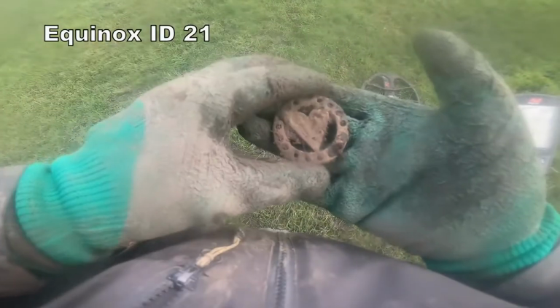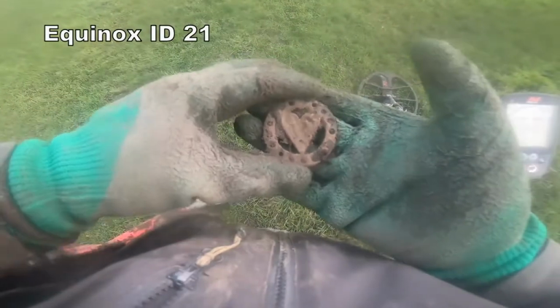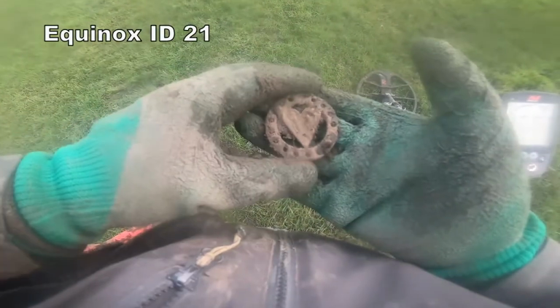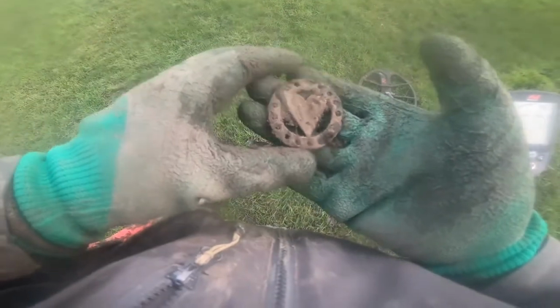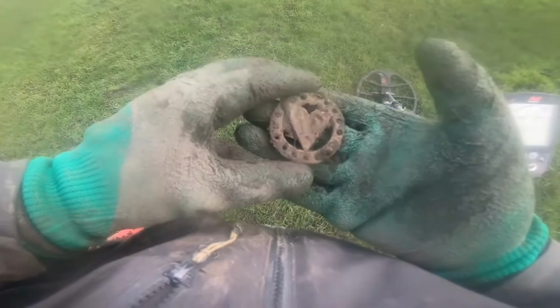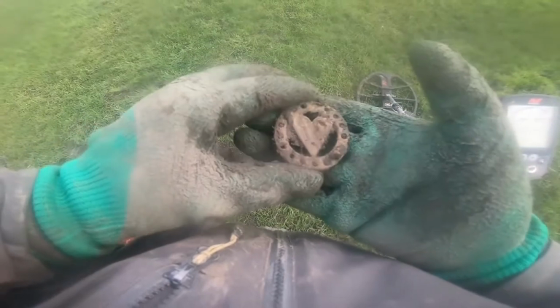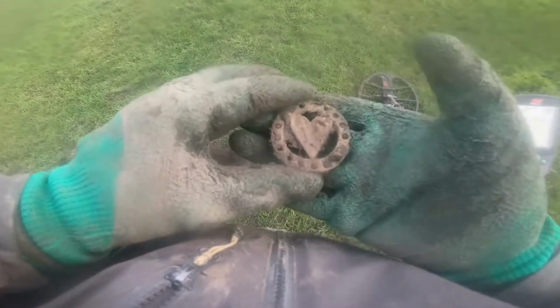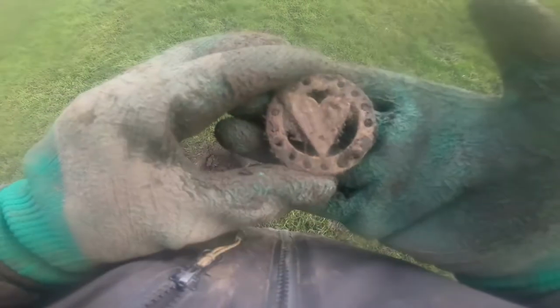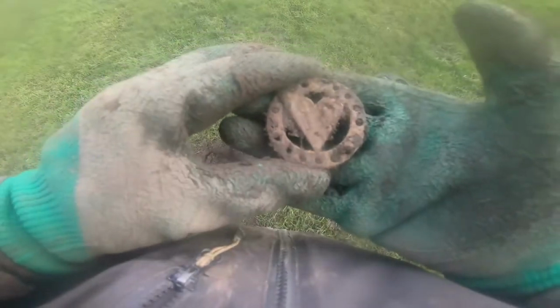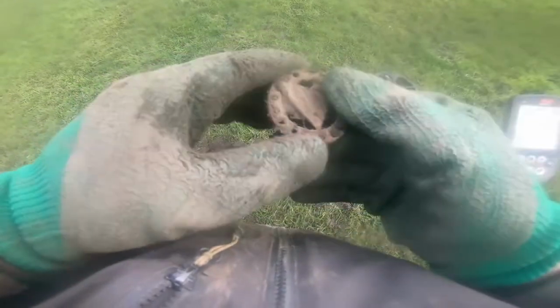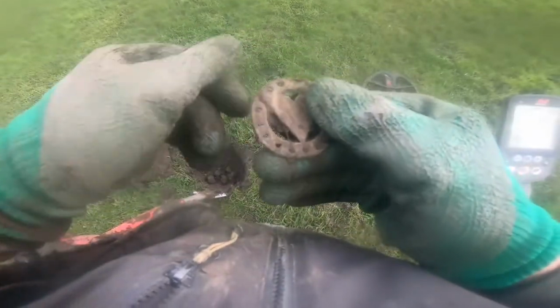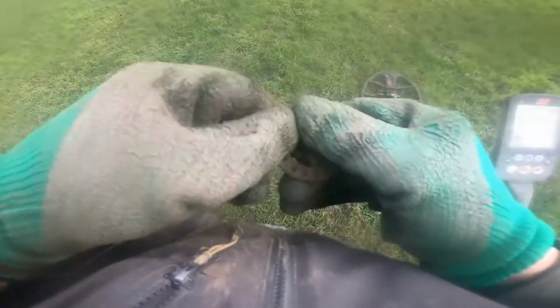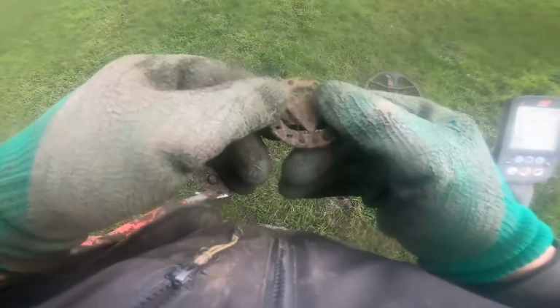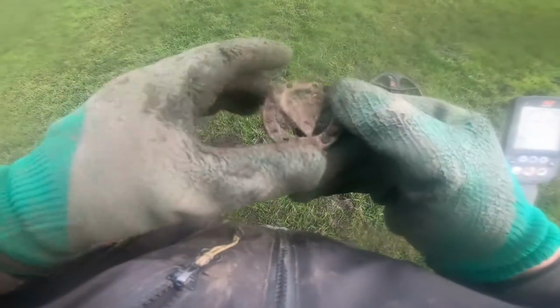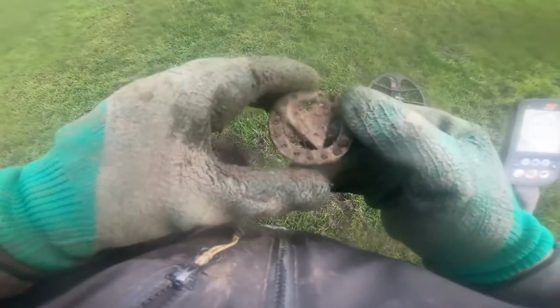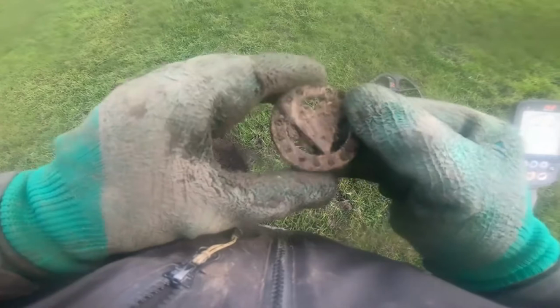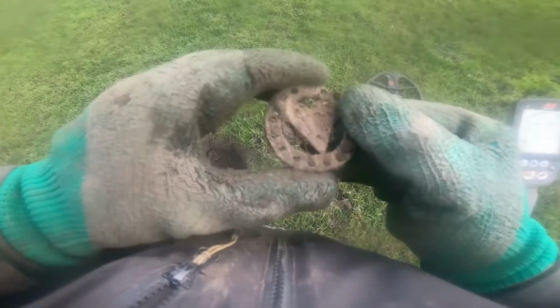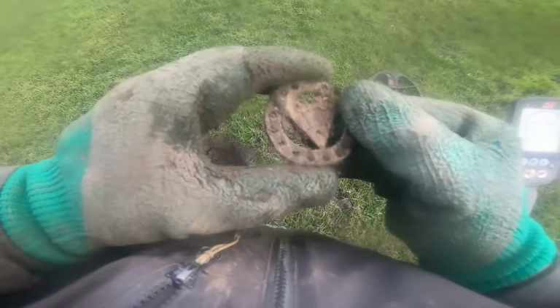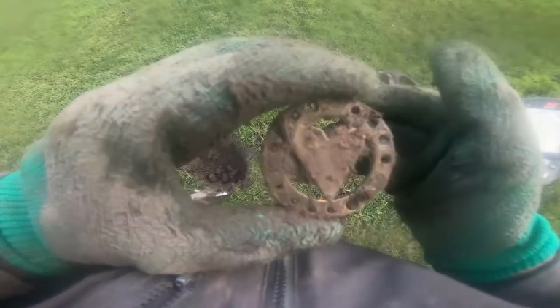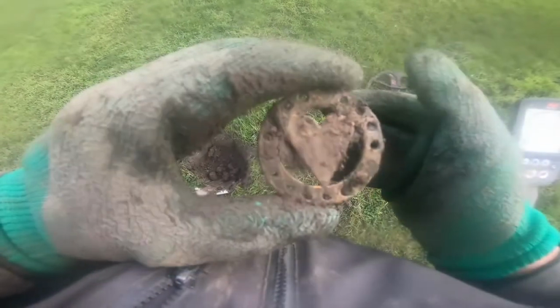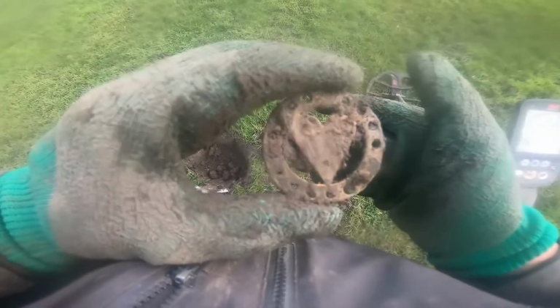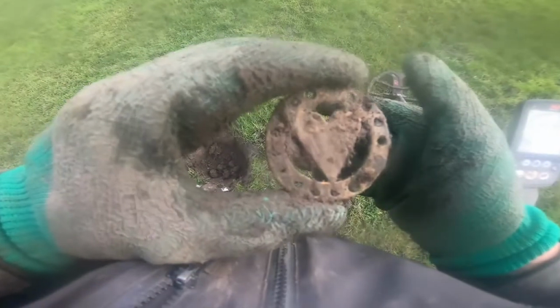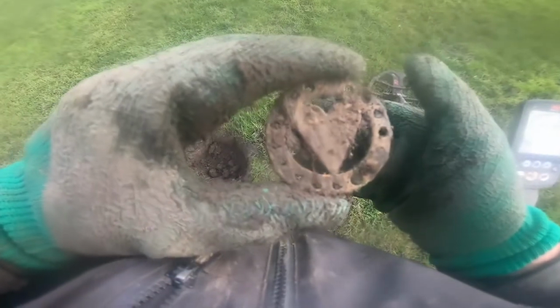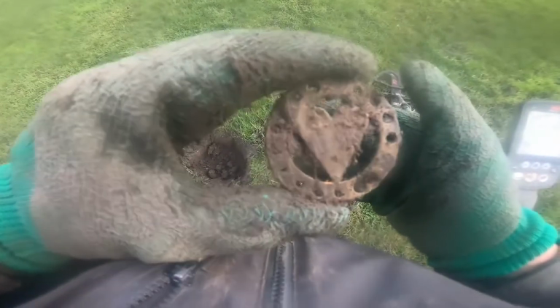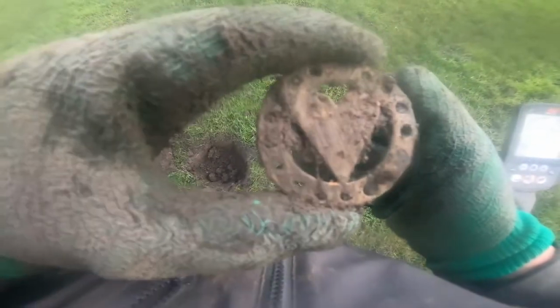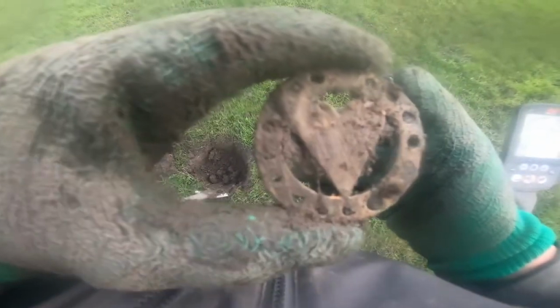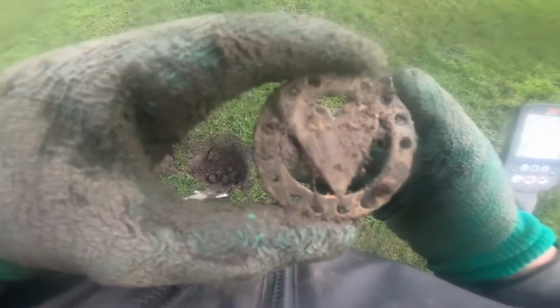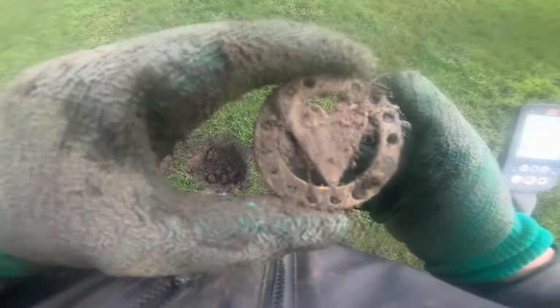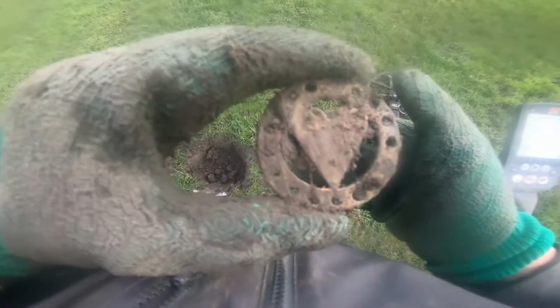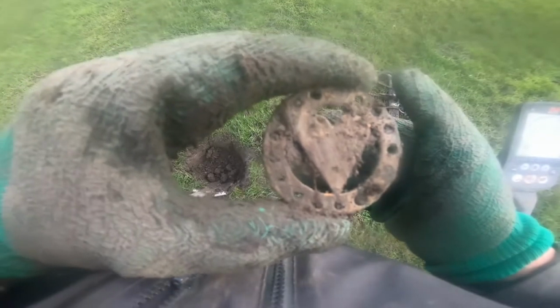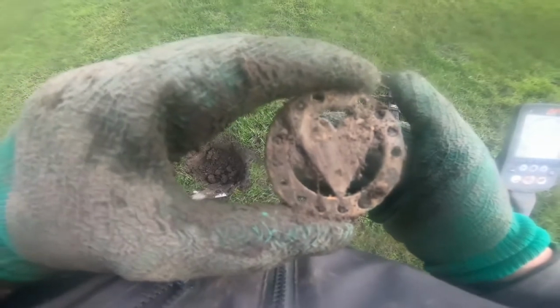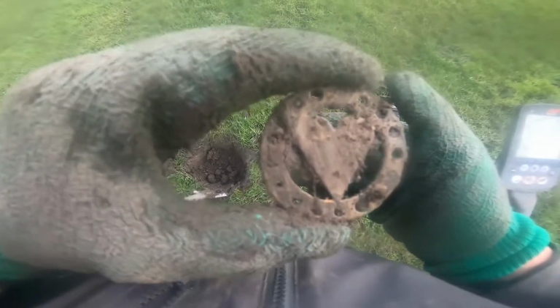A horse mount in brass — clean it up, got a heart shape in that. It's definitely a horse mount, probably 19th century. Horse mount for the use of, and that was signal 21.